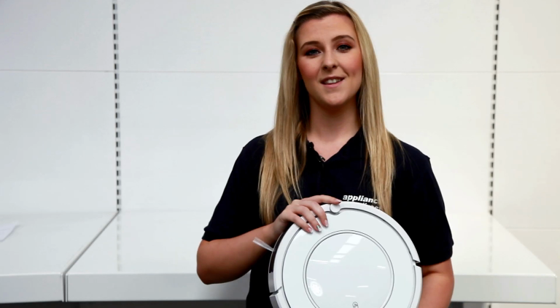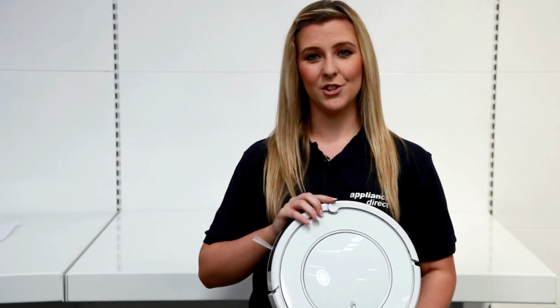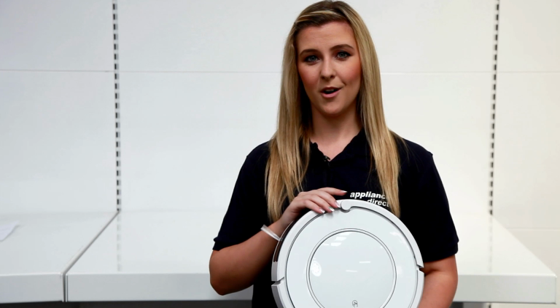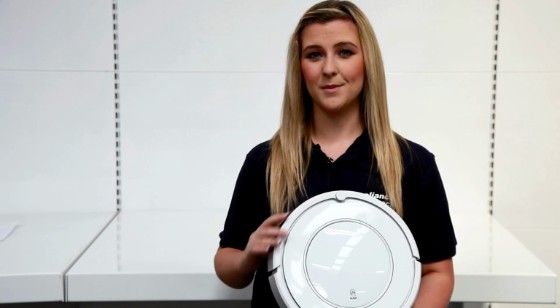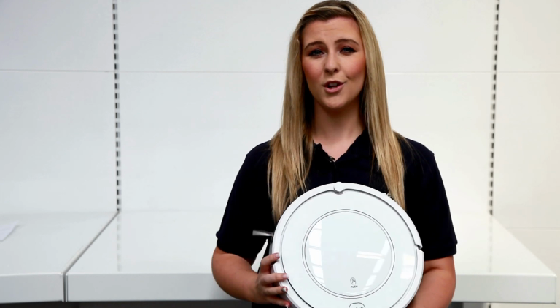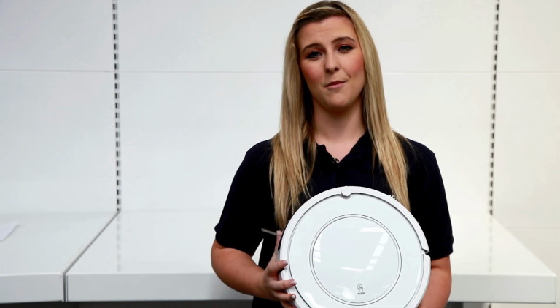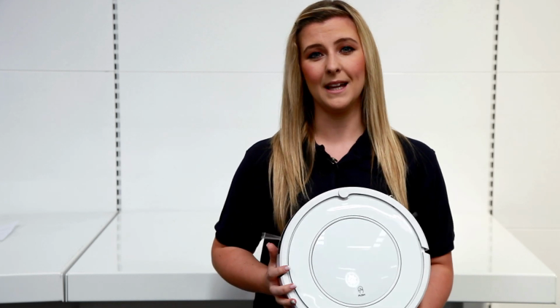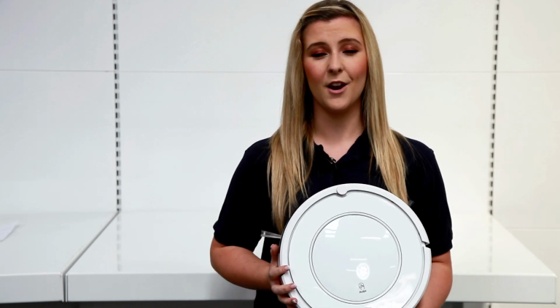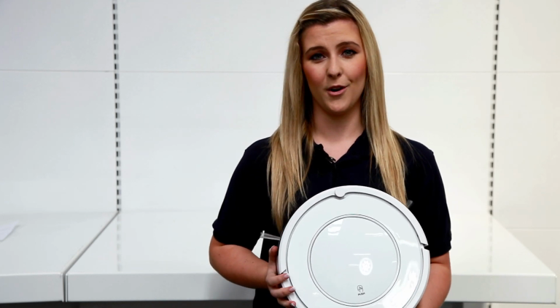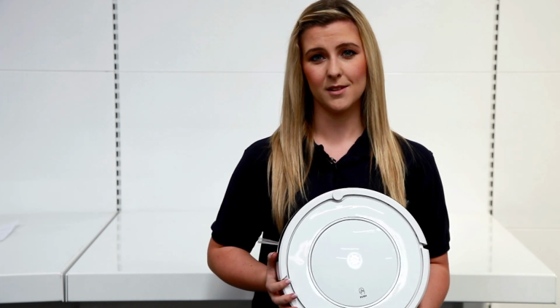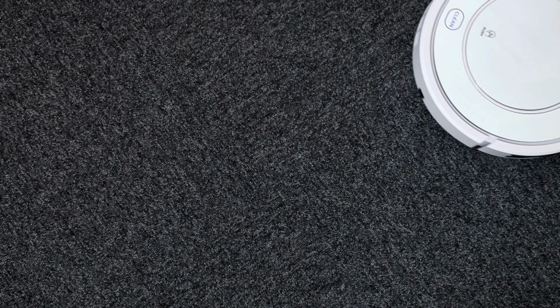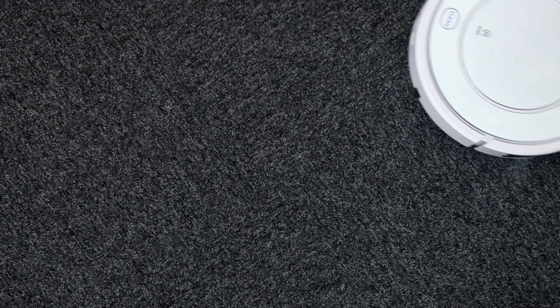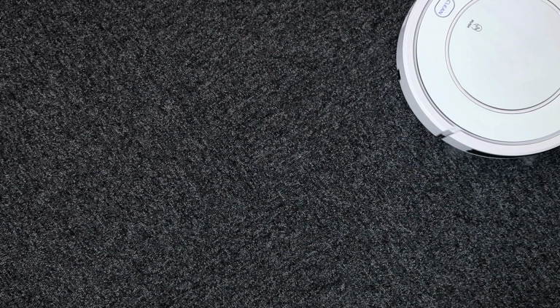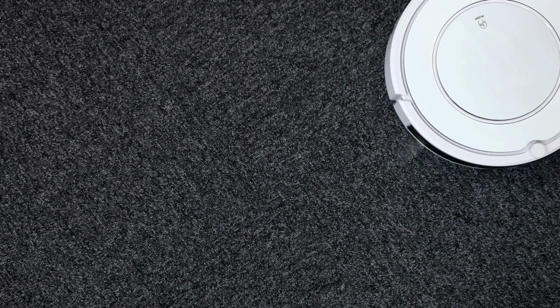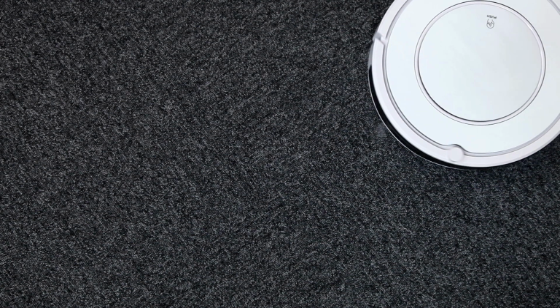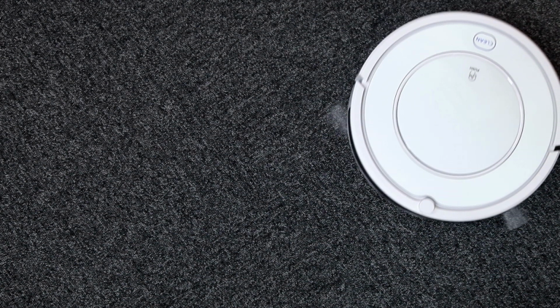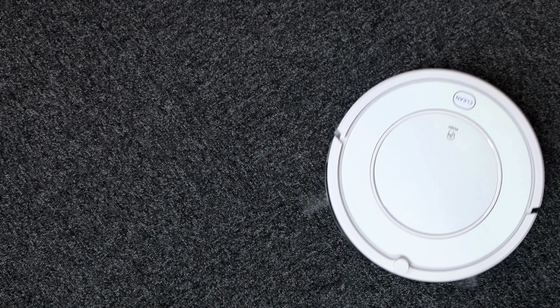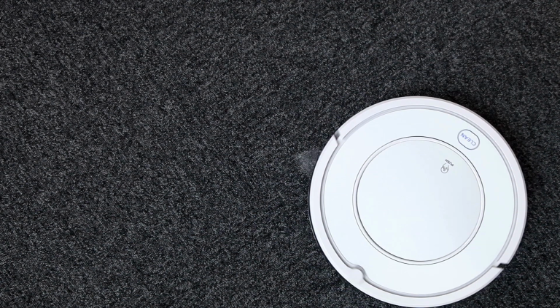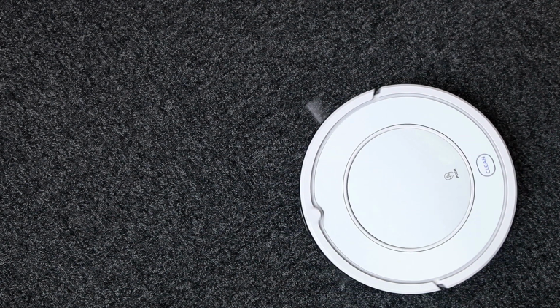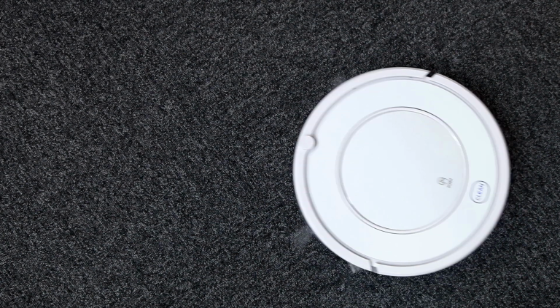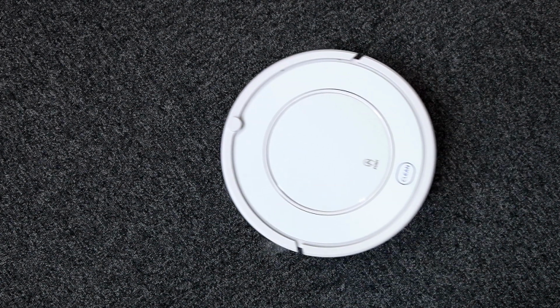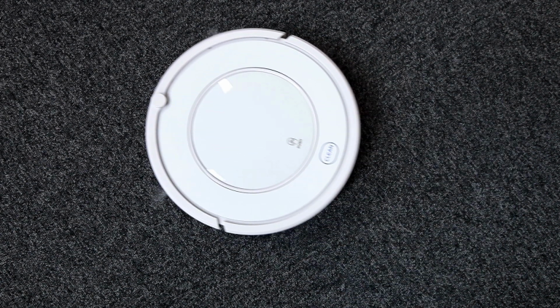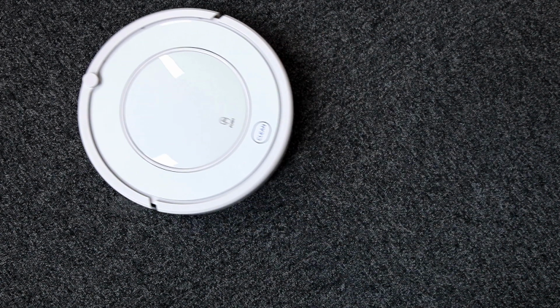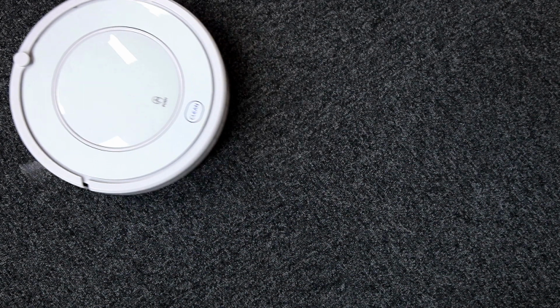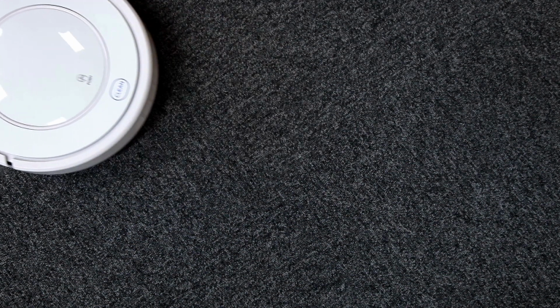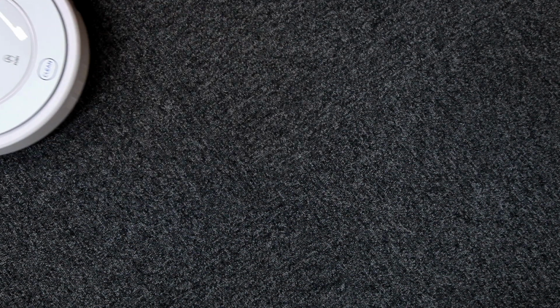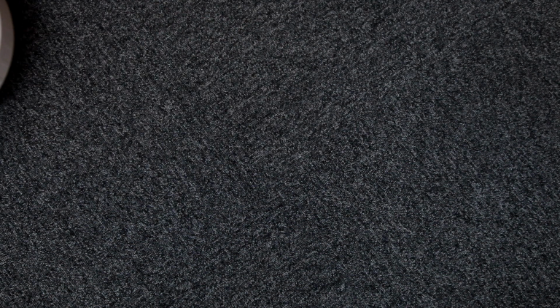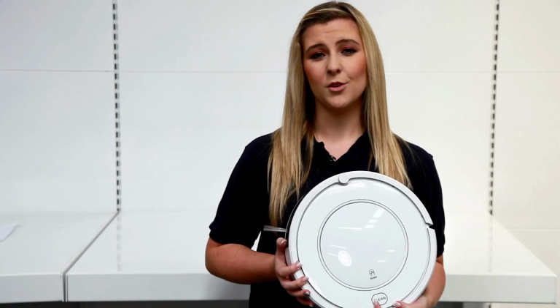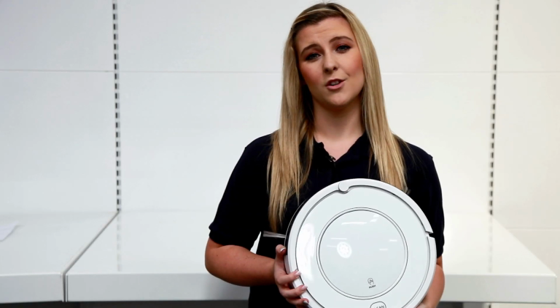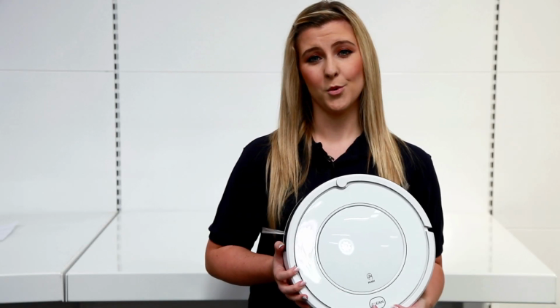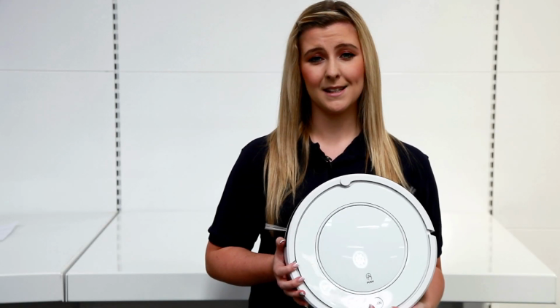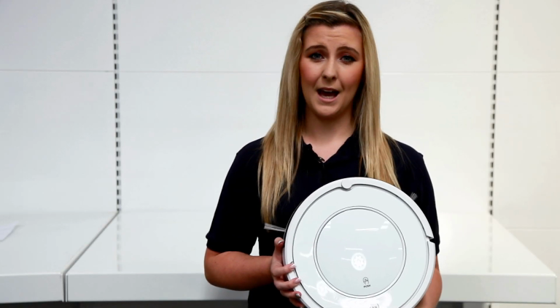This intelligent little bot can help save you loads of time and effort cleaning around your house. It's simple to set up cleaning schedules so the robot works when you want it to, and it even knows when to recharge itself, making sure that you don't have to lift a finger and you still get to come home to a nice clean house.